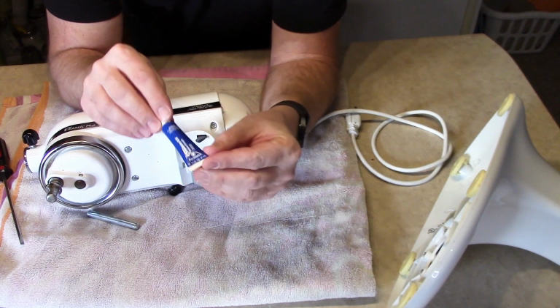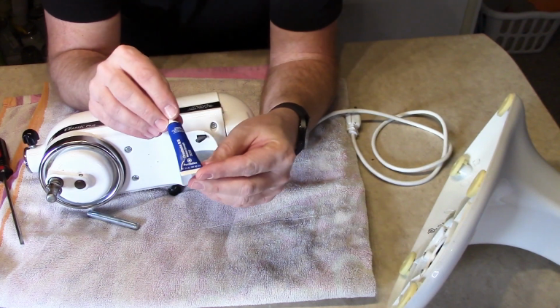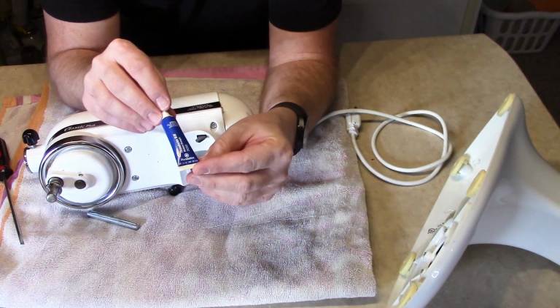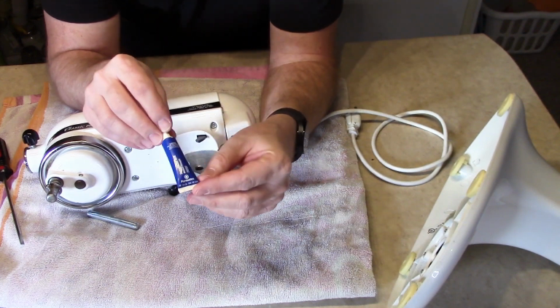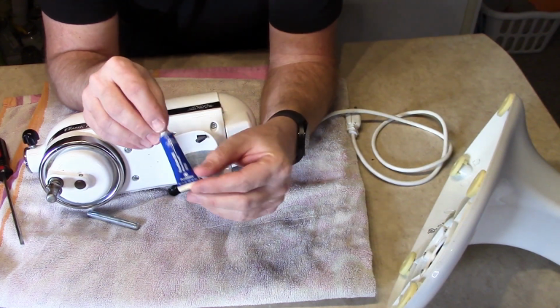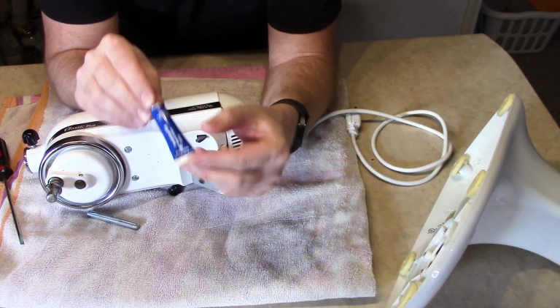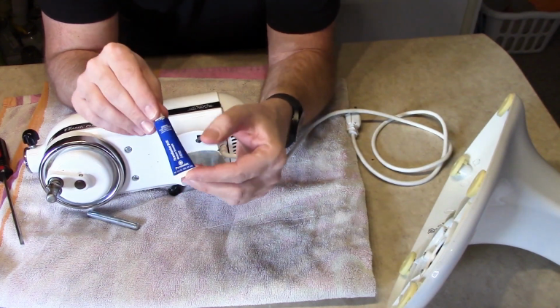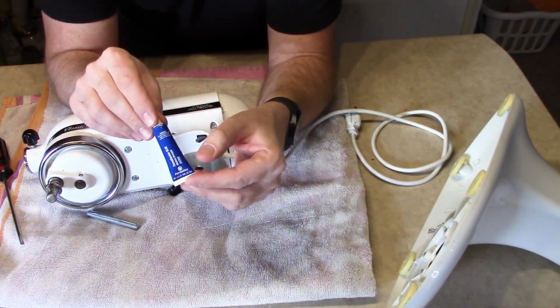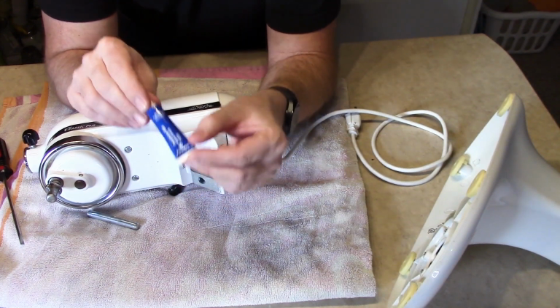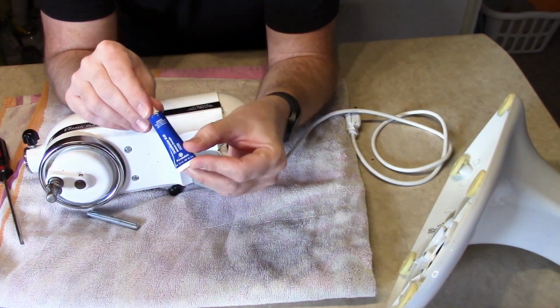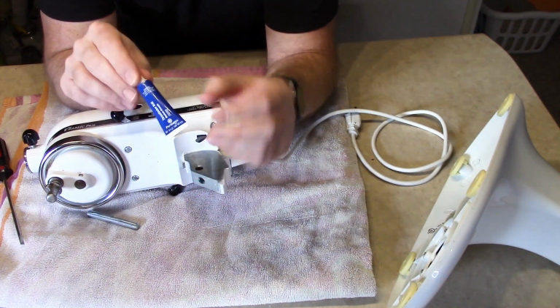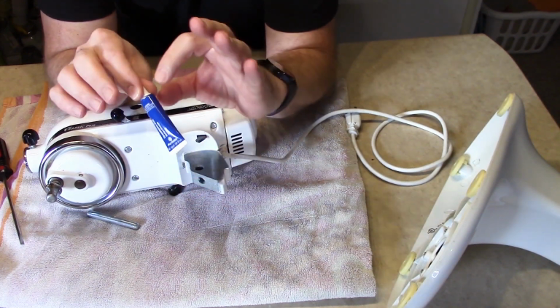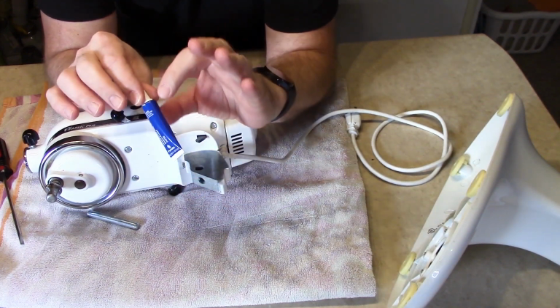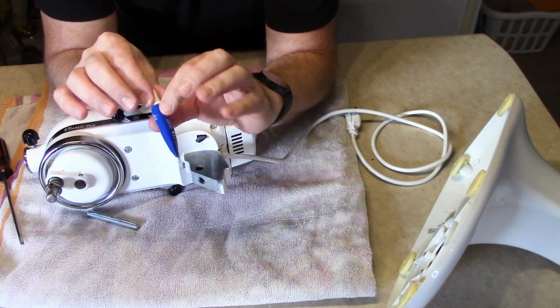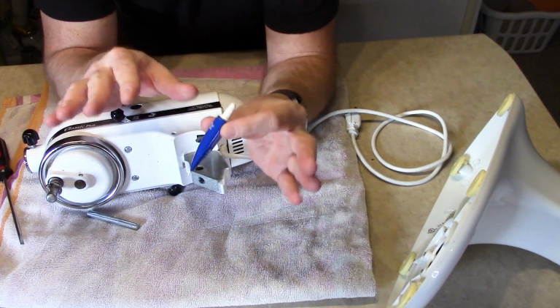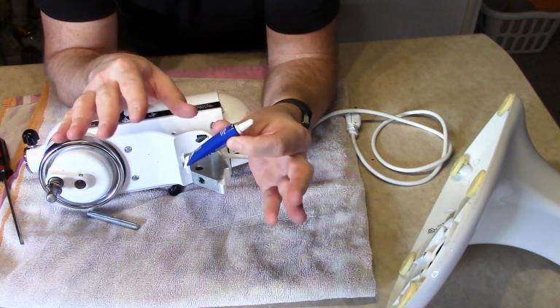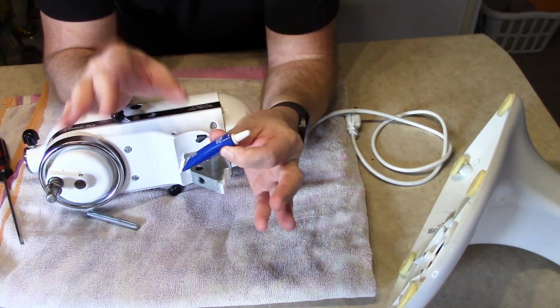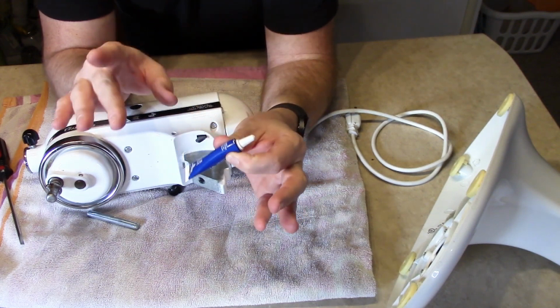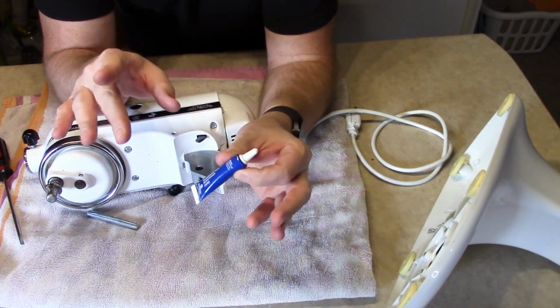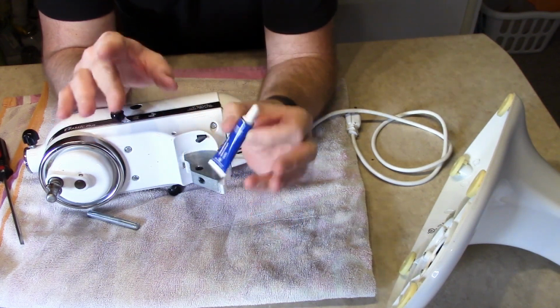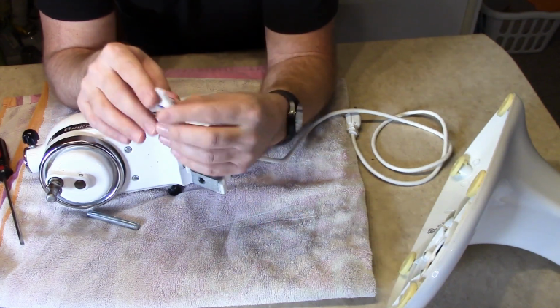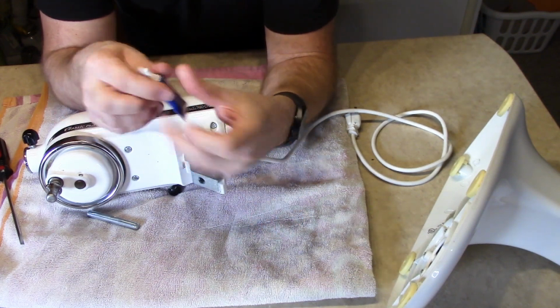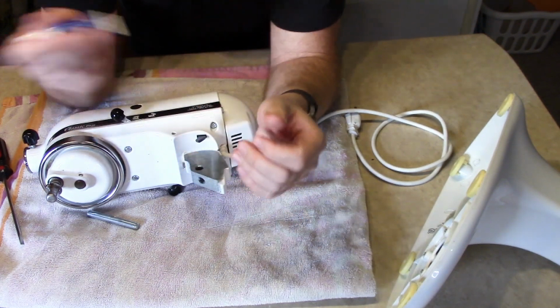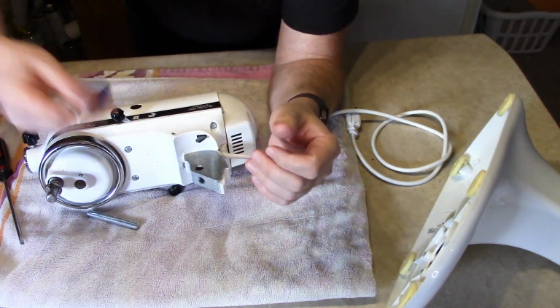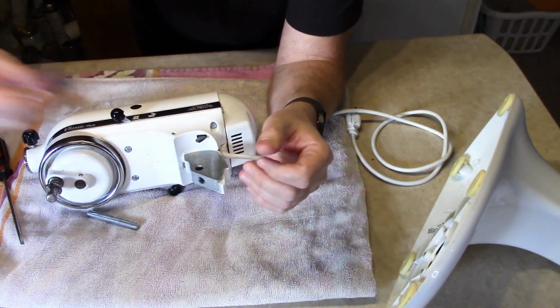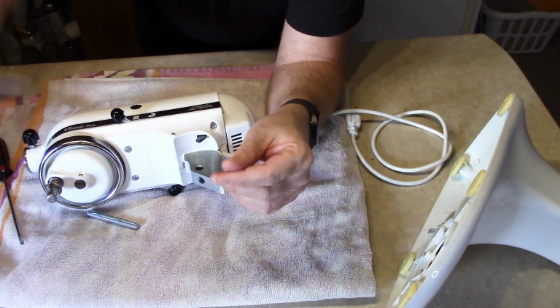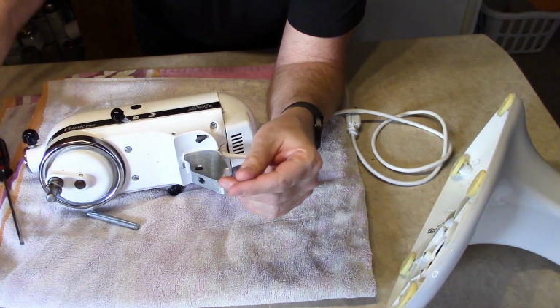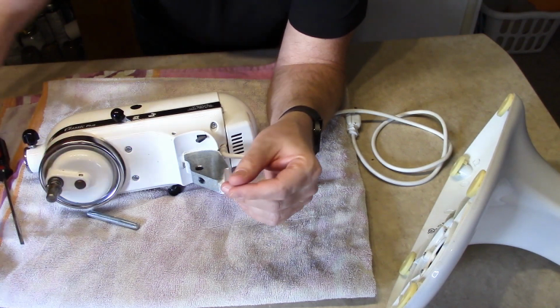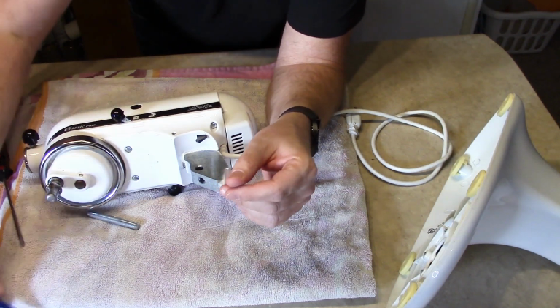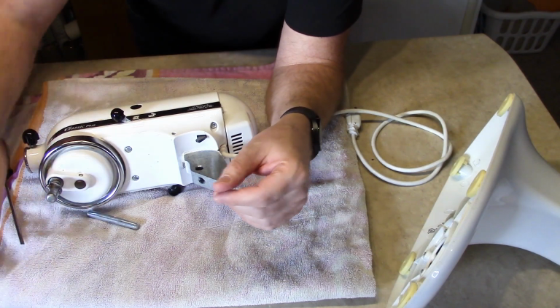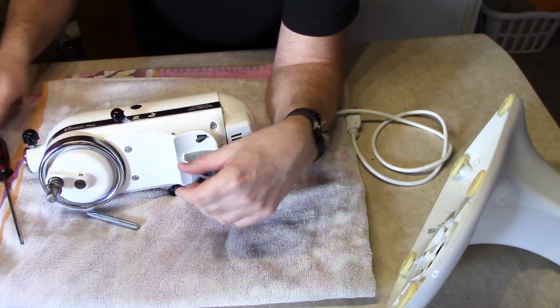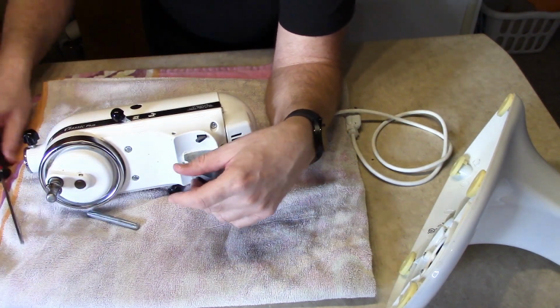What I'm gonna do is I got some thread lock here. This is the blue thread lock, which means it is removable — you can take it back apart later. The red thread lock is the permanent stuff. I almost always use the blue.